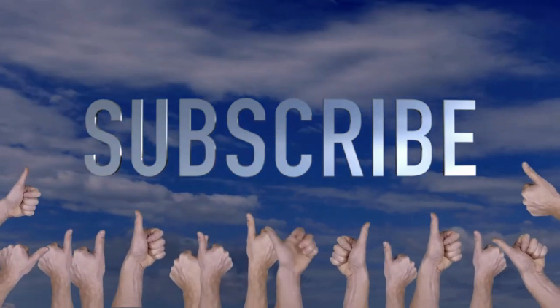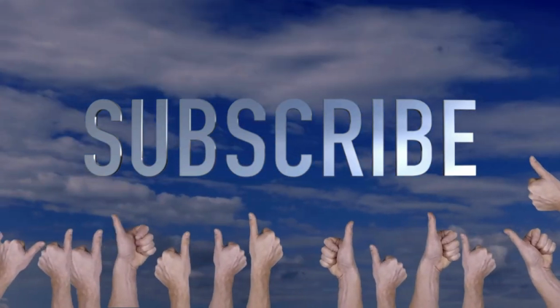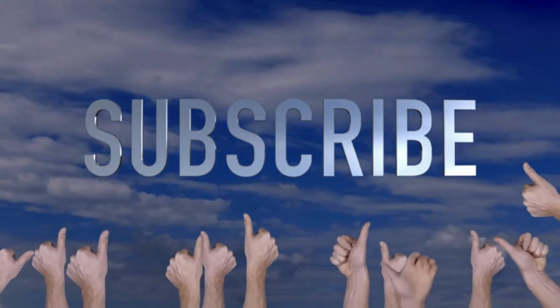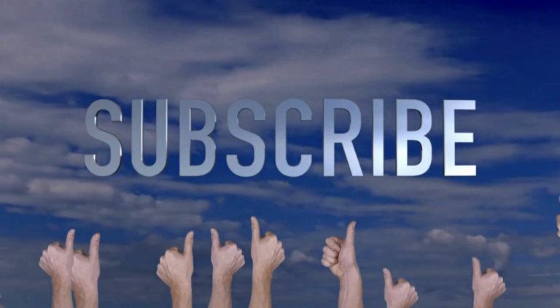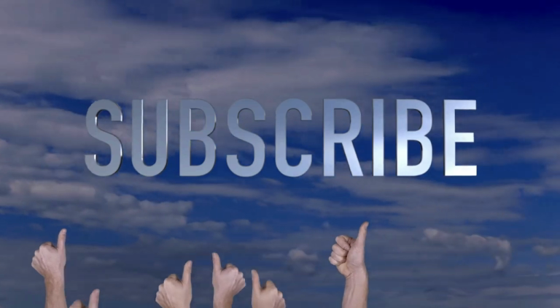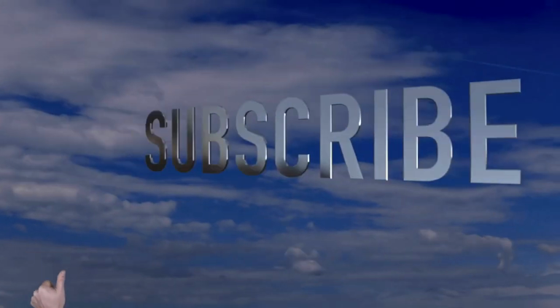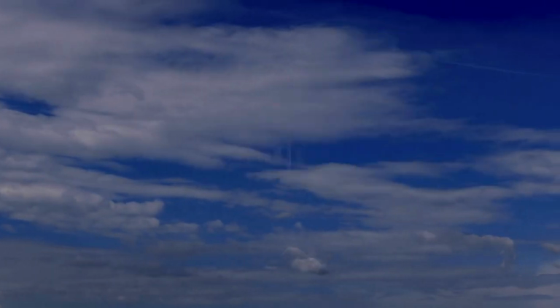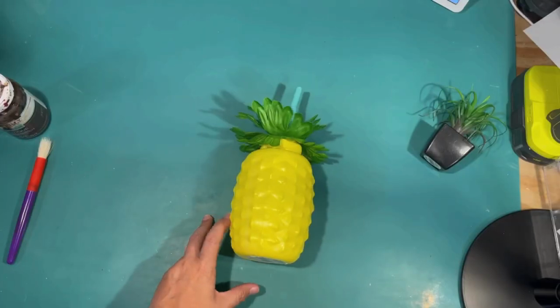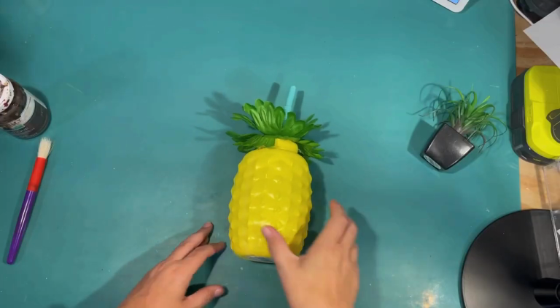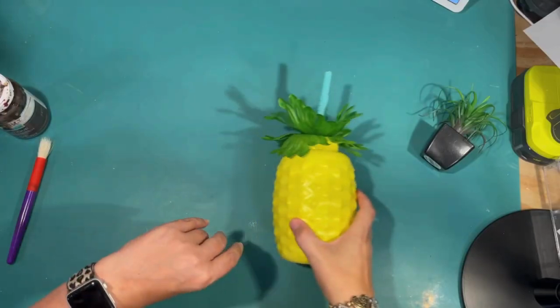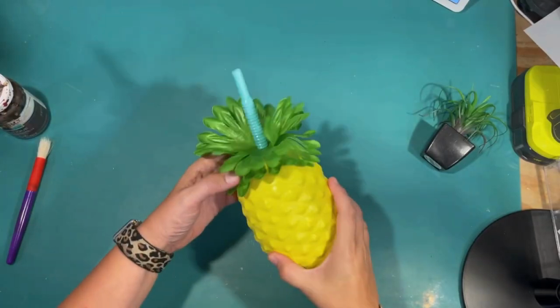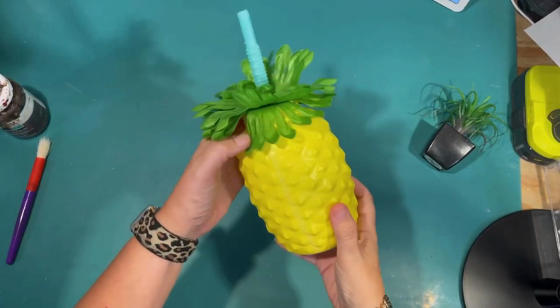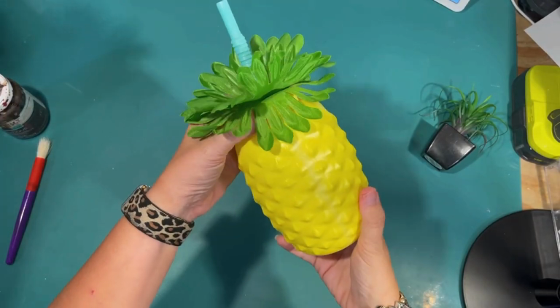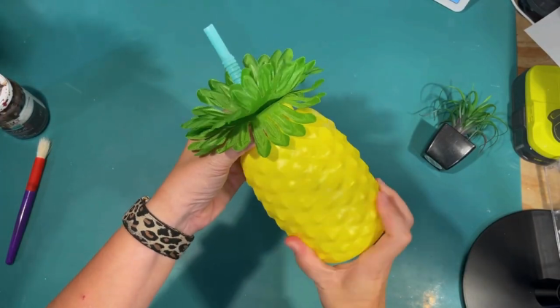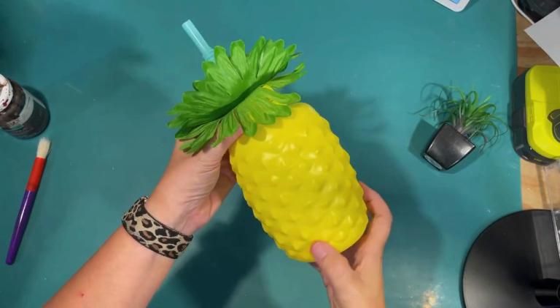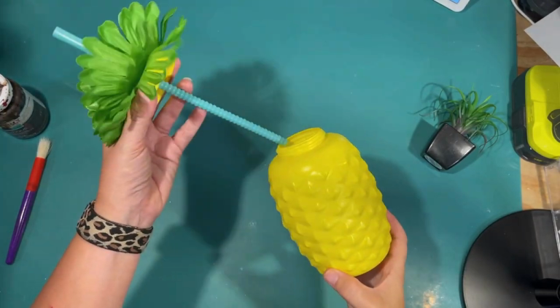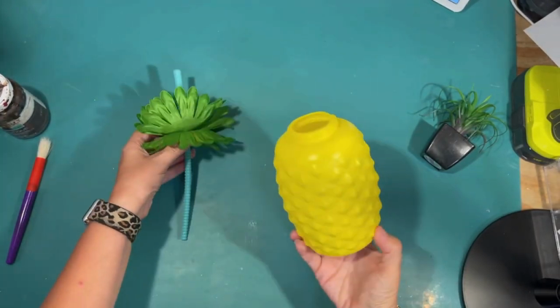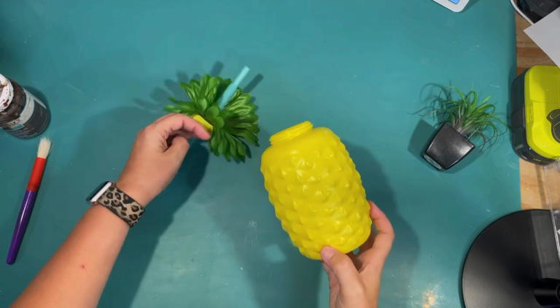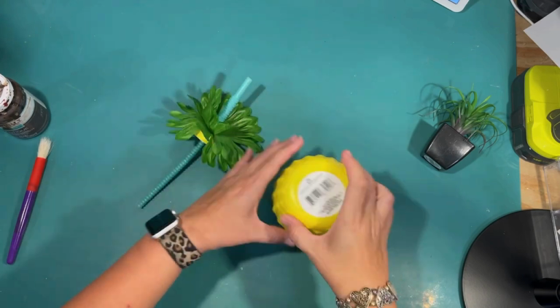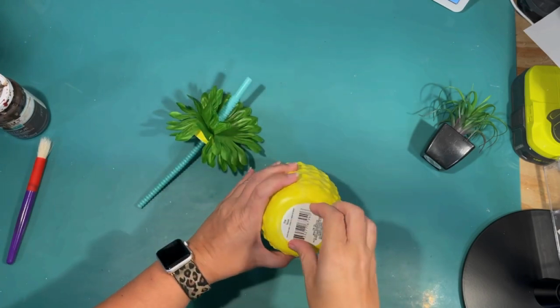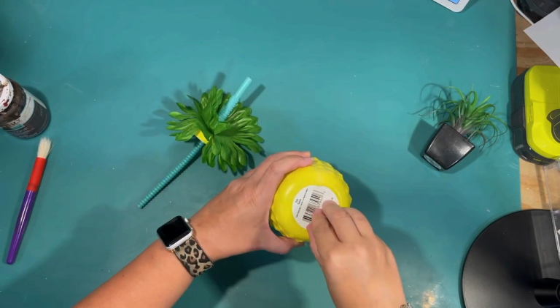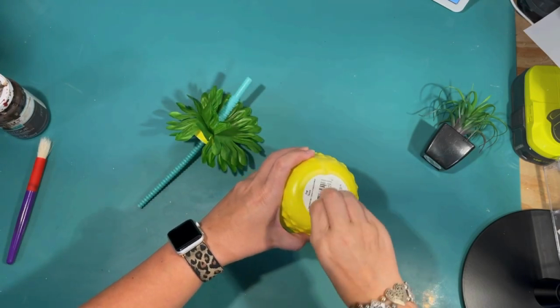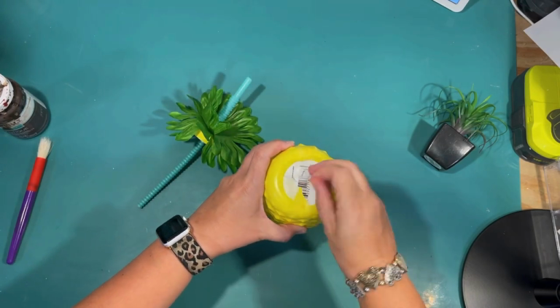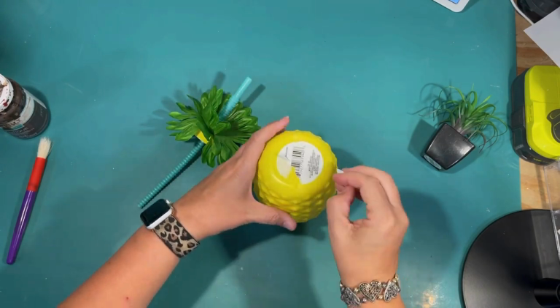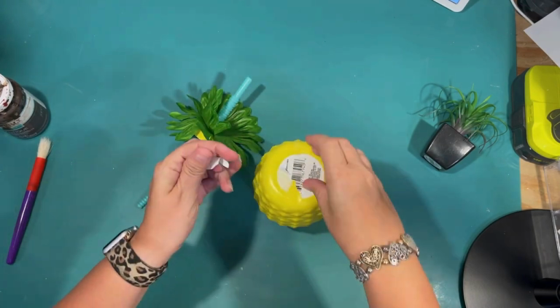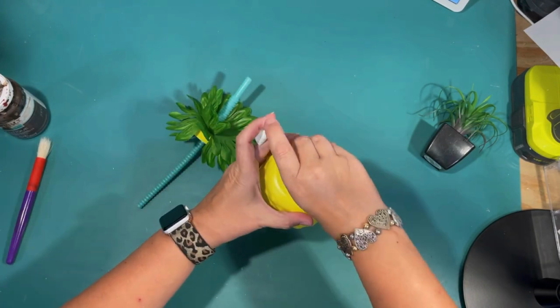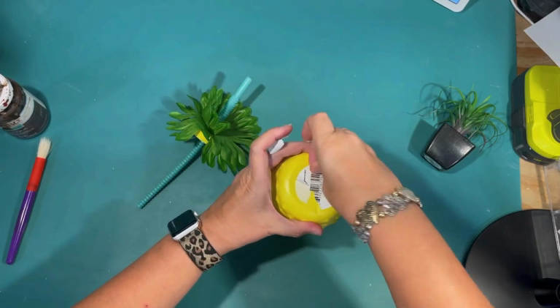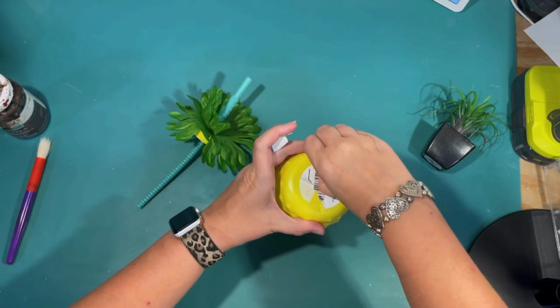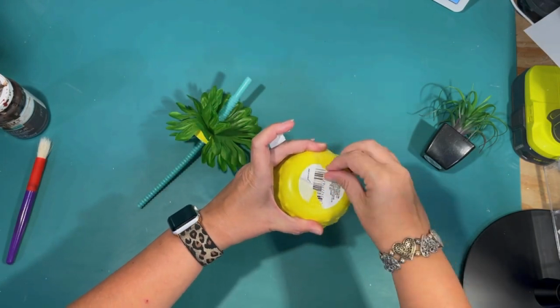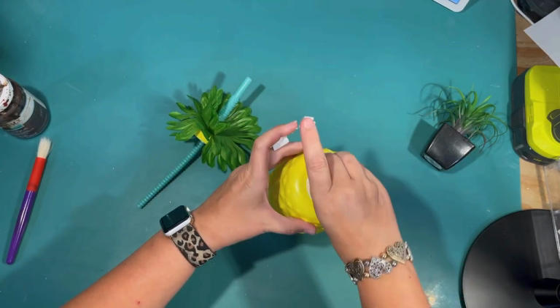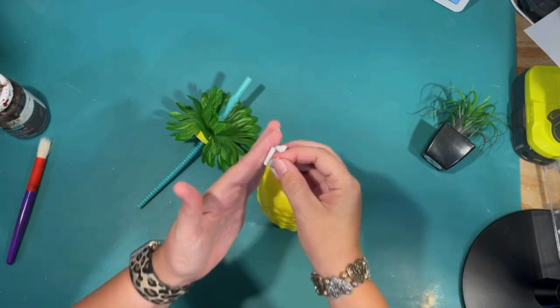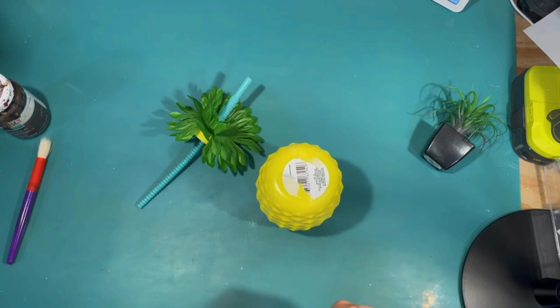Okay, let's get into it. I want to do a pineapple themed tier tray for my living room and I'm going to use the three tier tray. So I'm going to need a lot of projects.